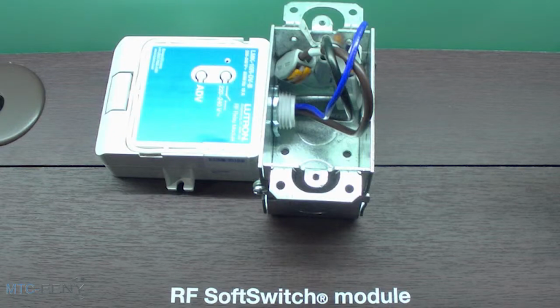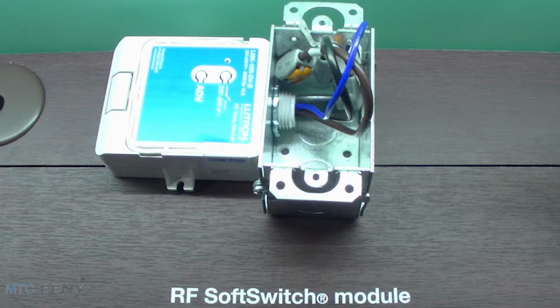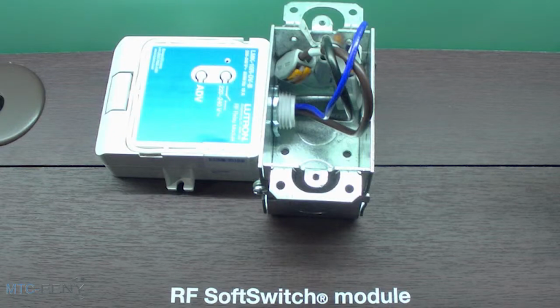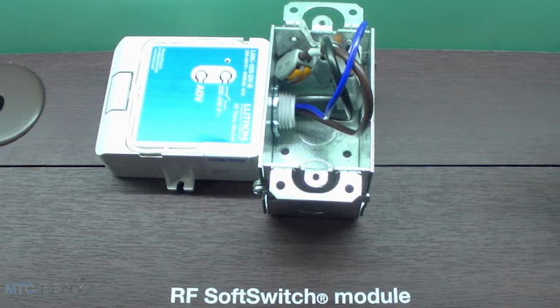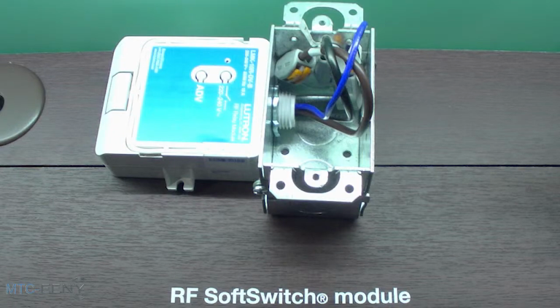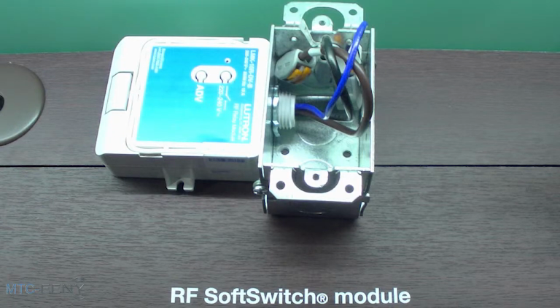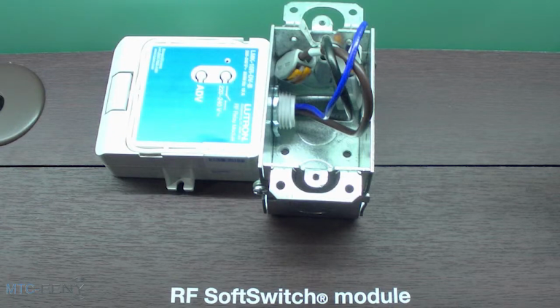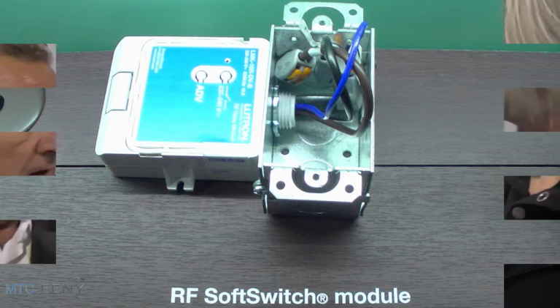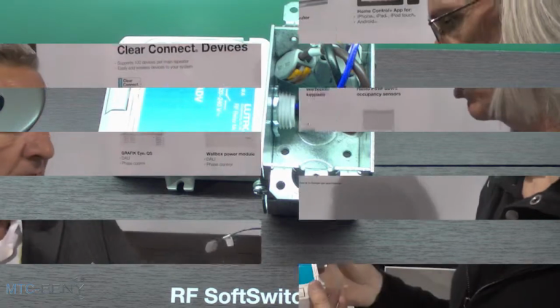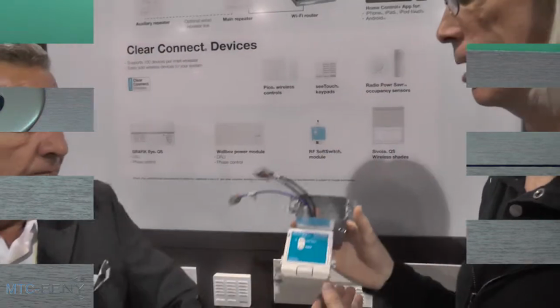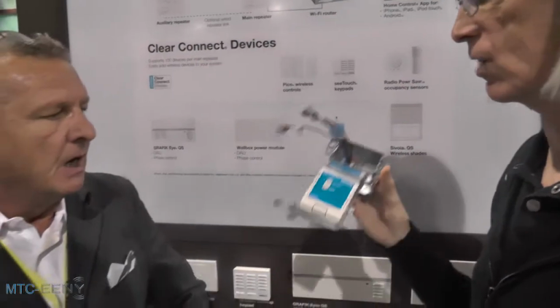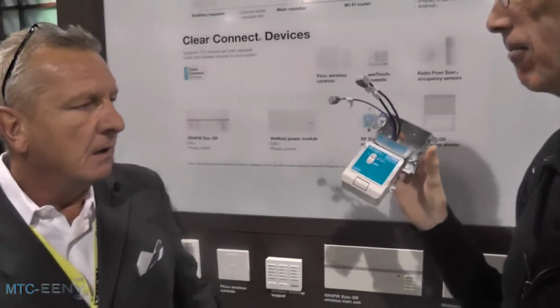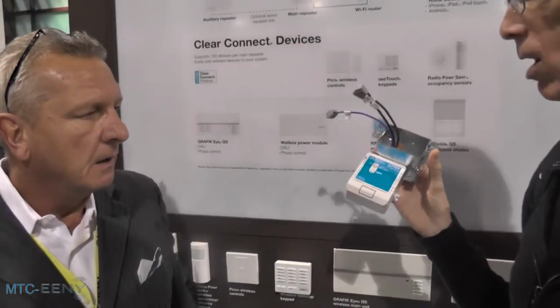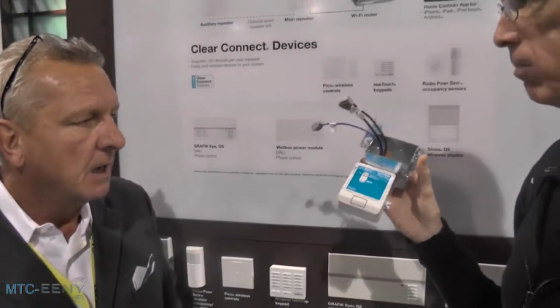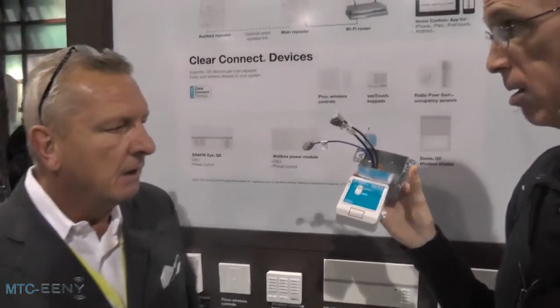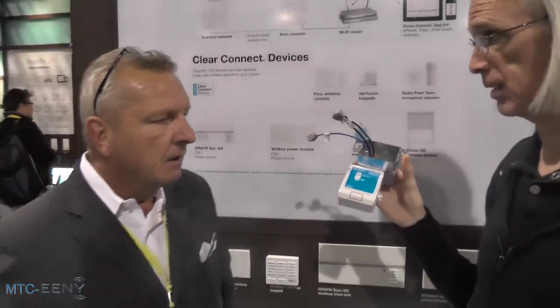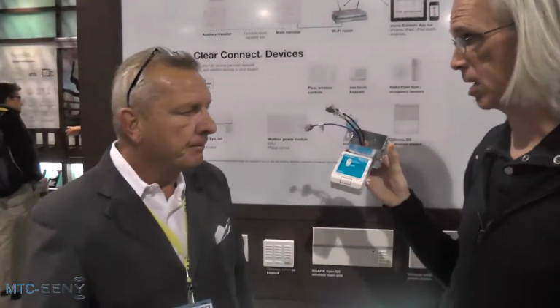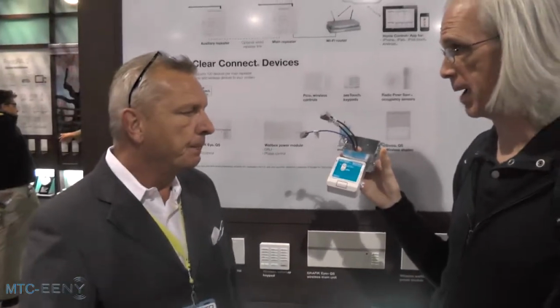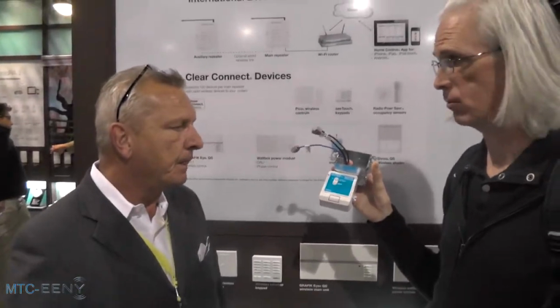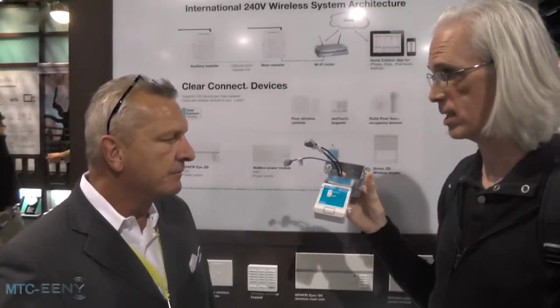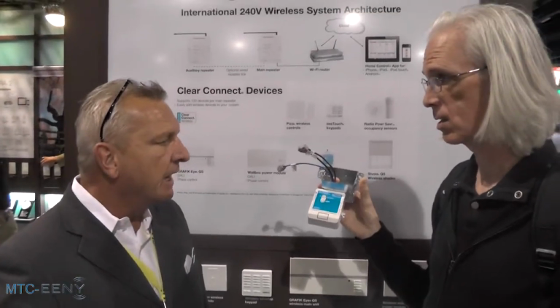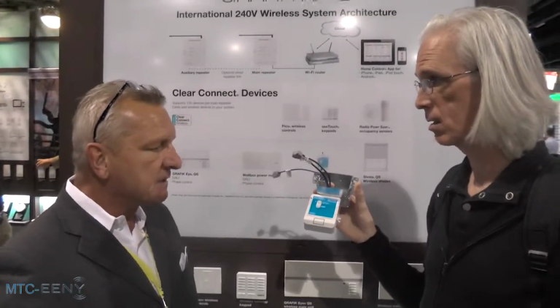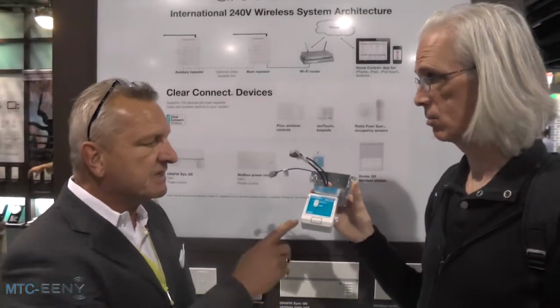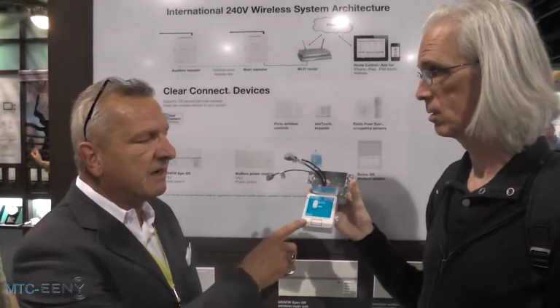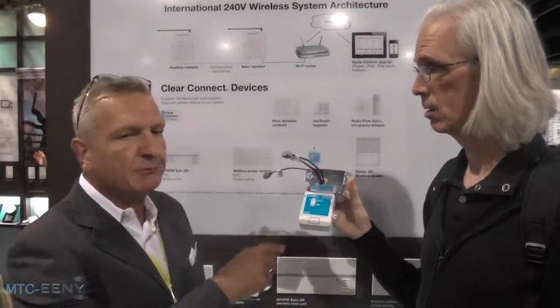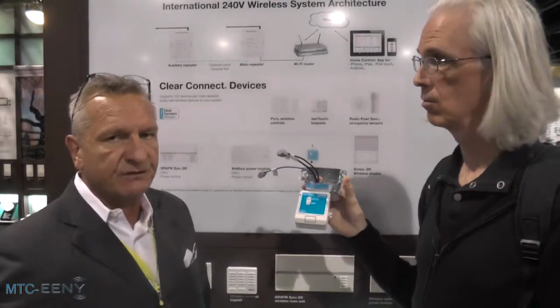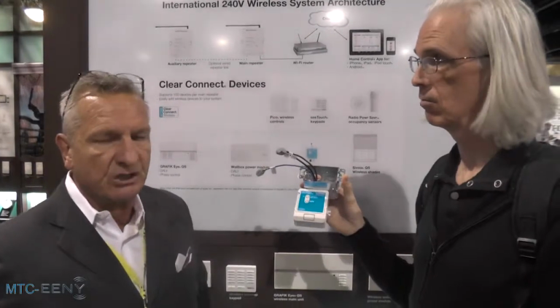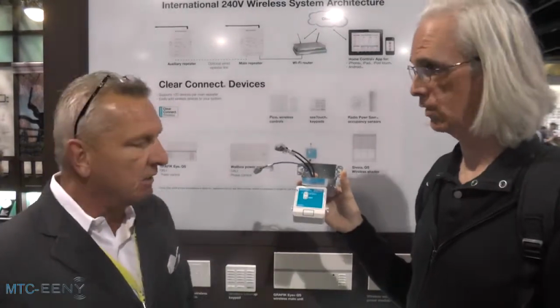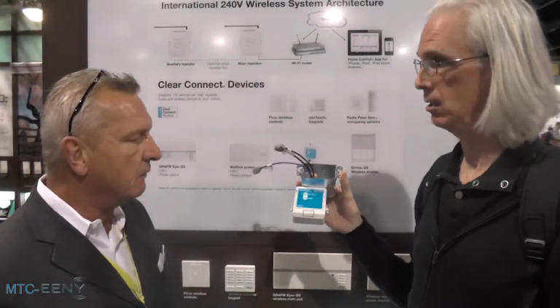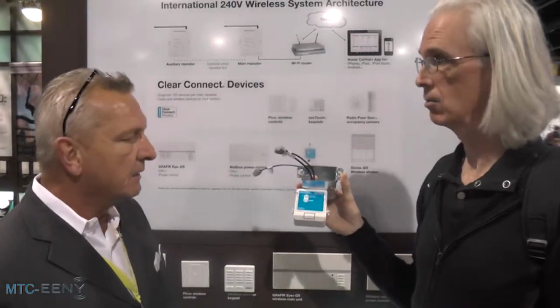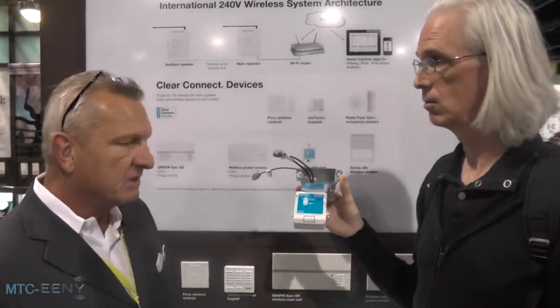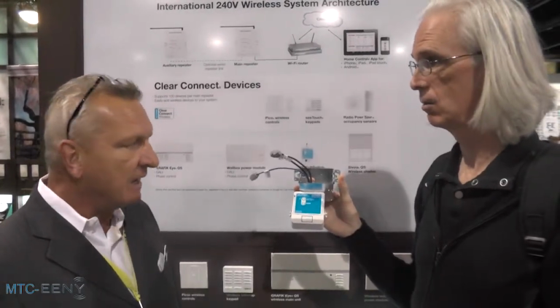So SRAM — I understand this is a great new relay from Lutron, and it's basically double the power of the switch? It's a 16 amp soft switch. This is 8.